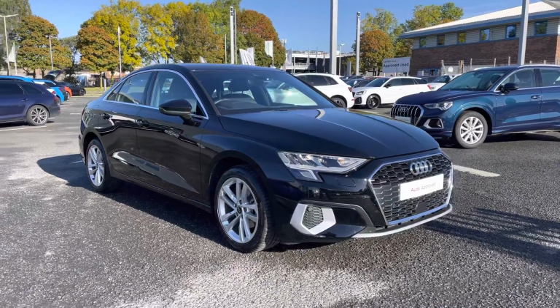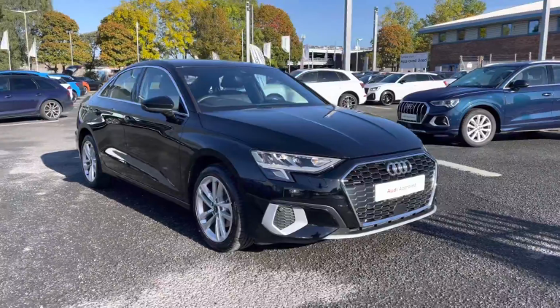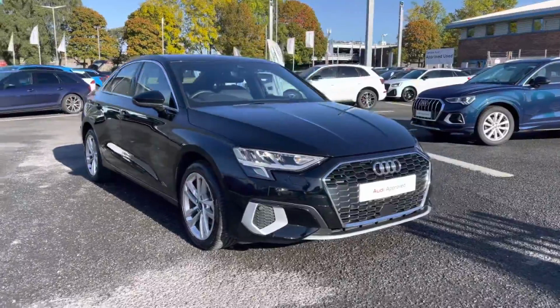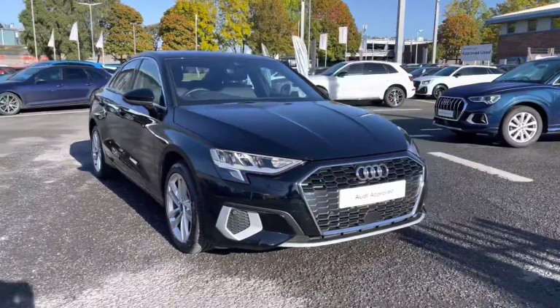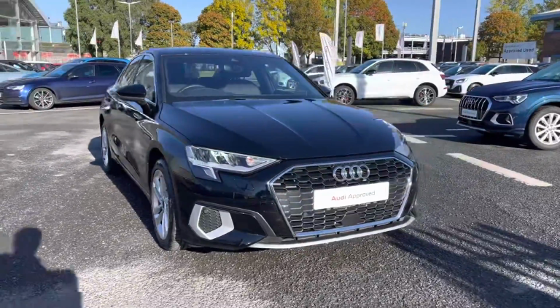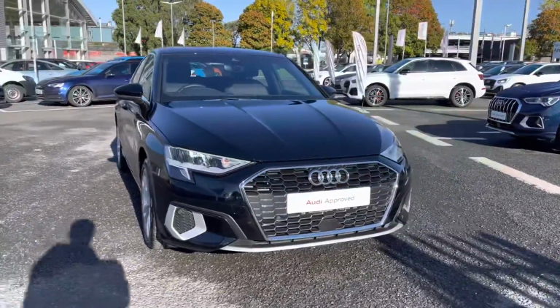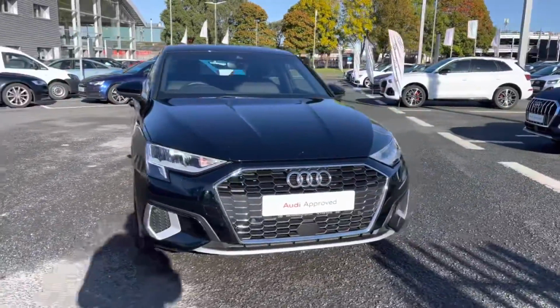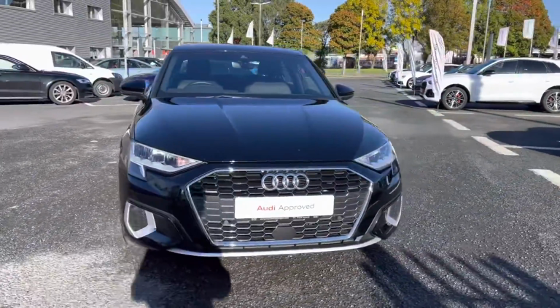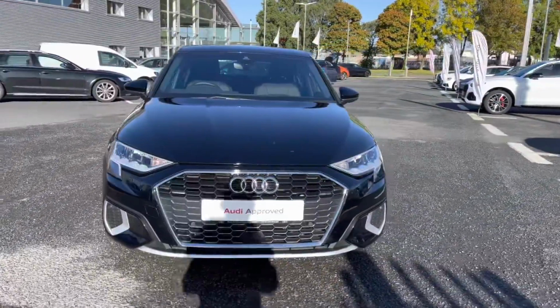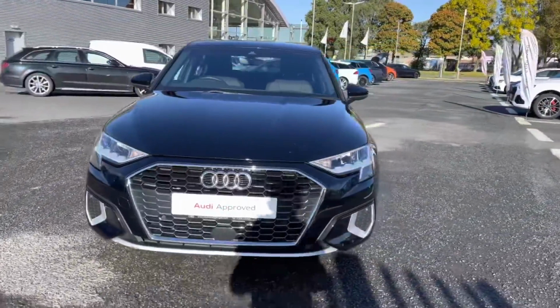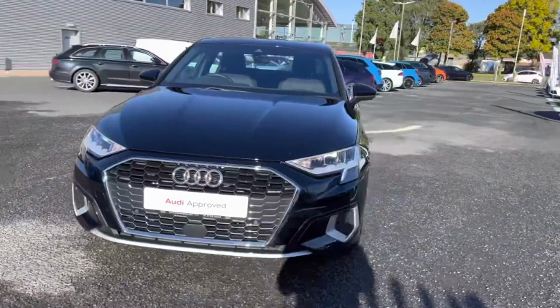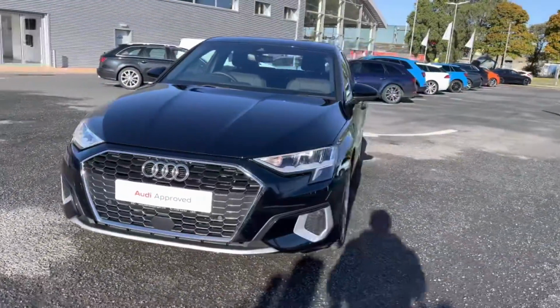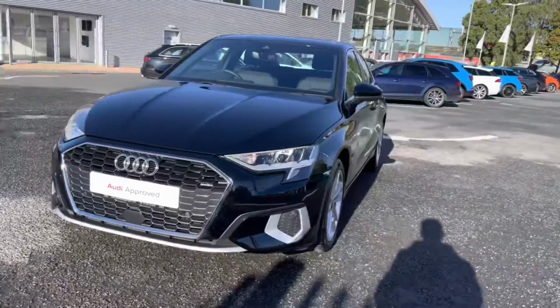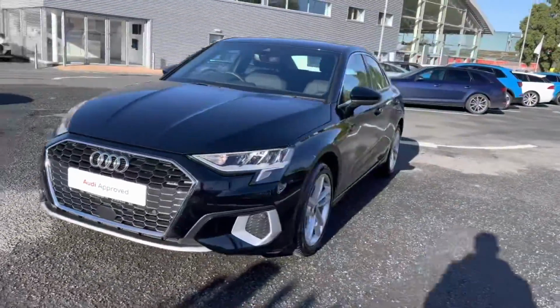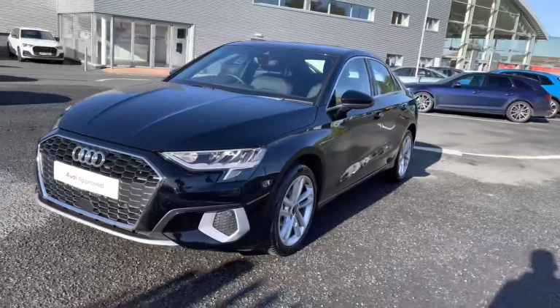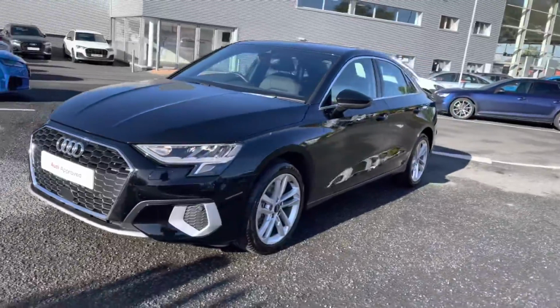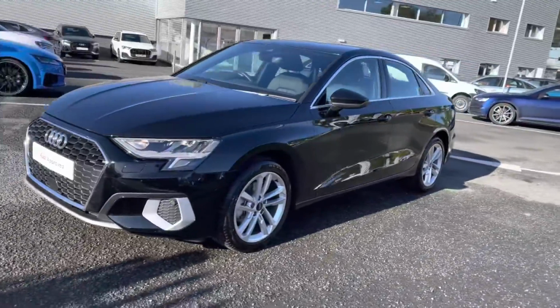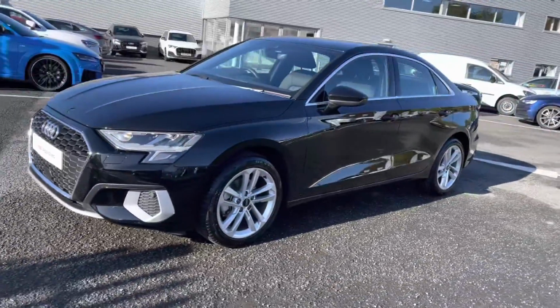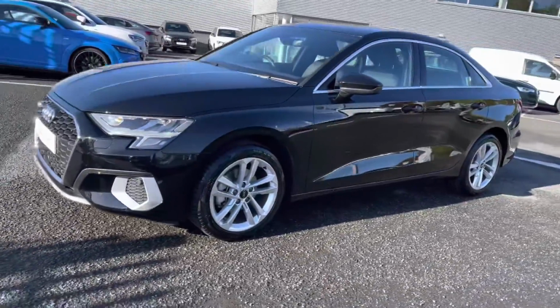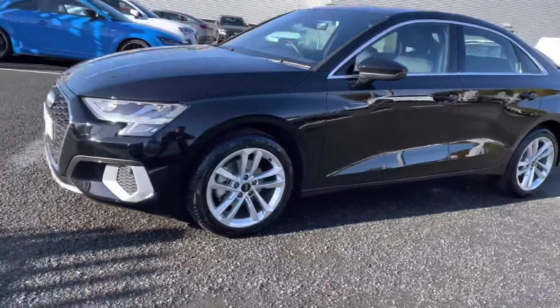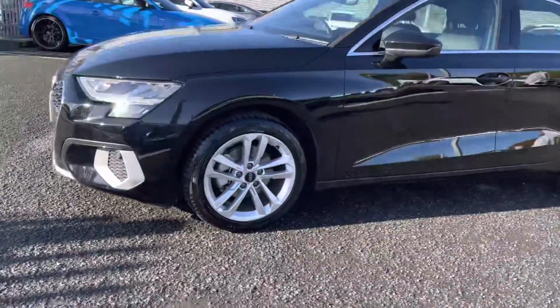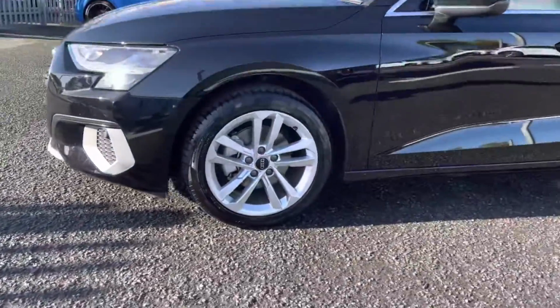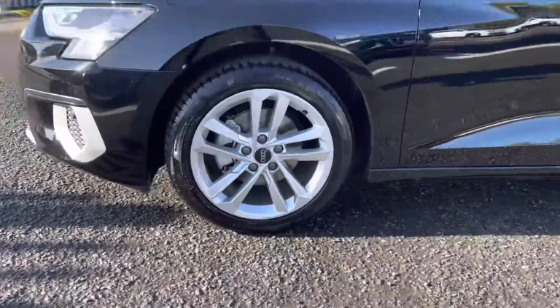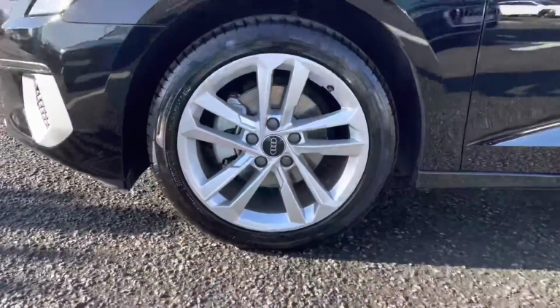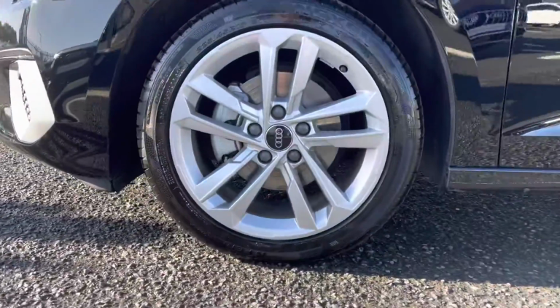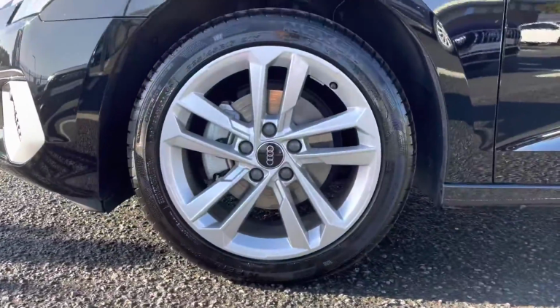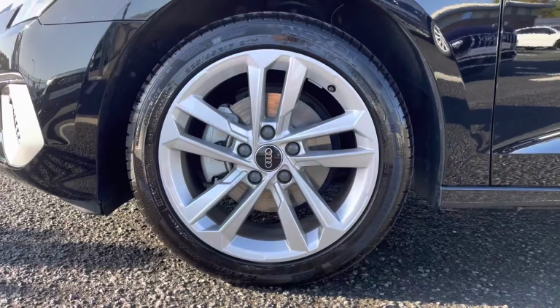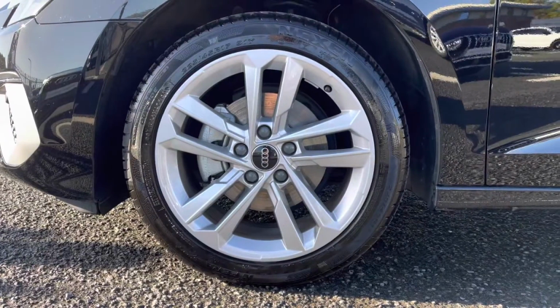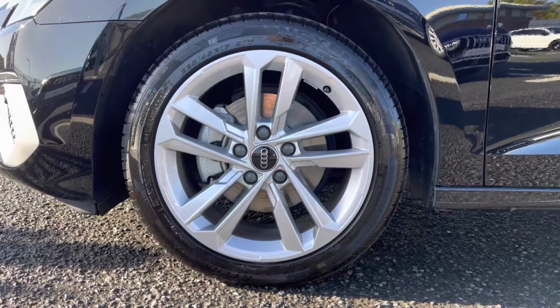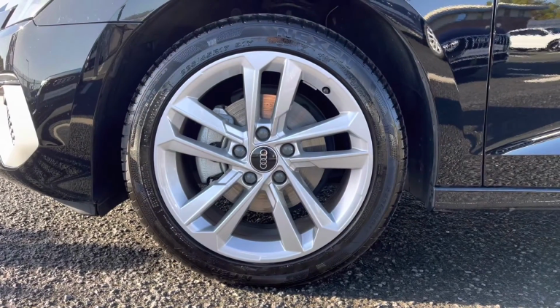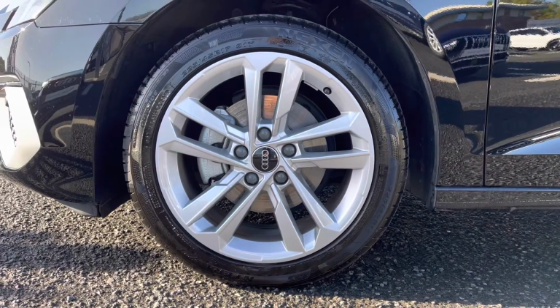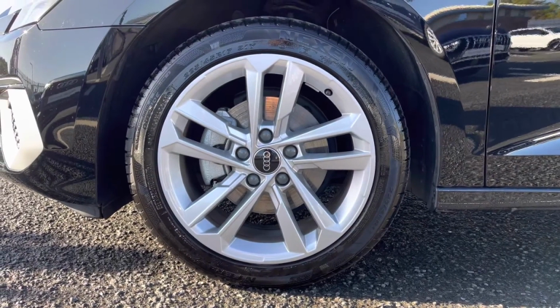It's a 1.5 litre petrol Sport with the S Tronic gearbox. Looks absolutely stunning. It does come sitting on those stunning 17-inch 5 parallel spoke design alloys, which really complement the exterior sporty styling.